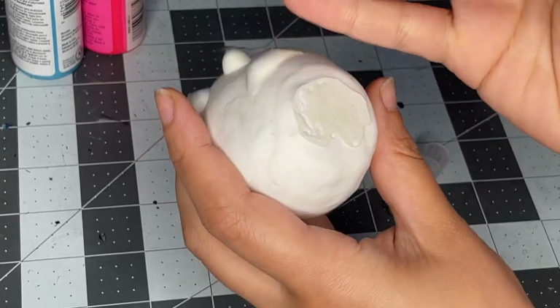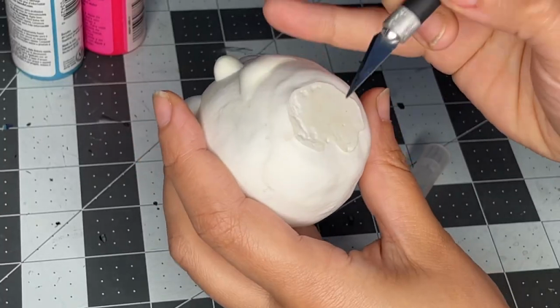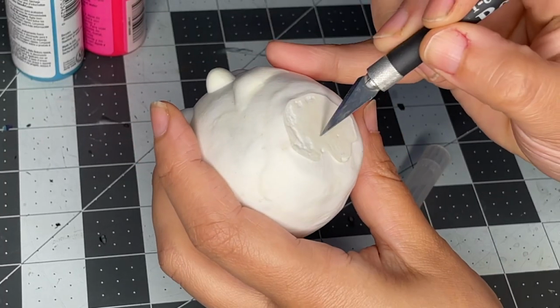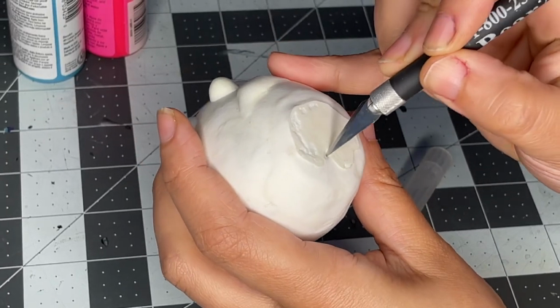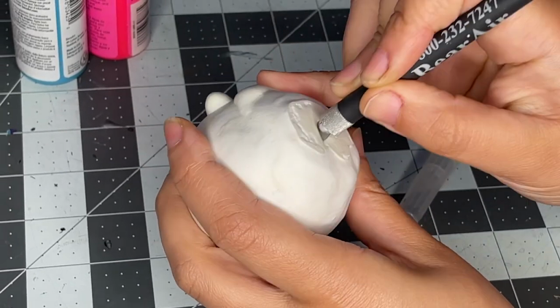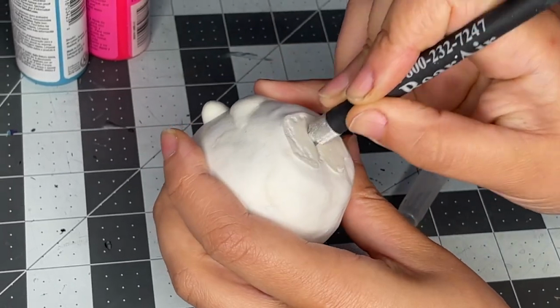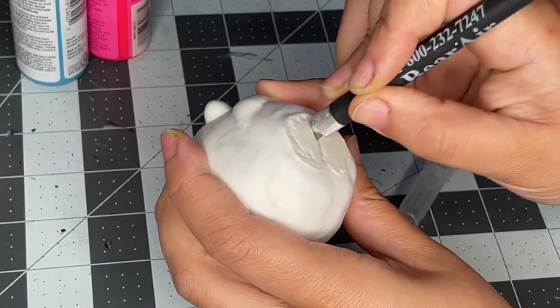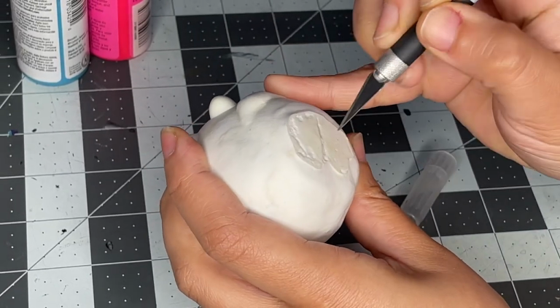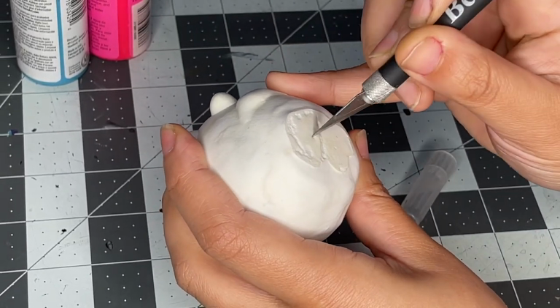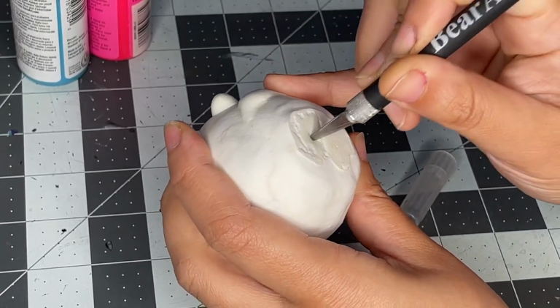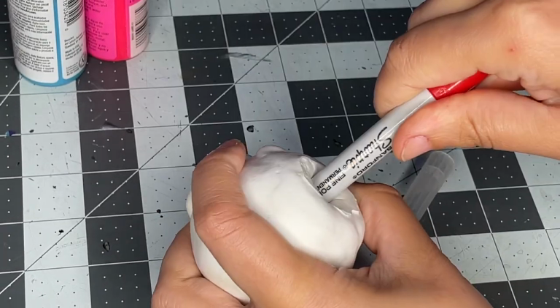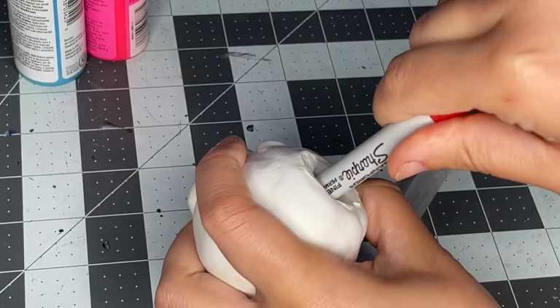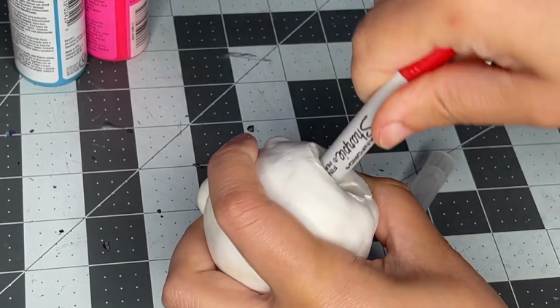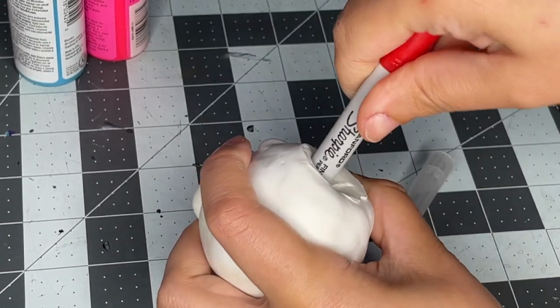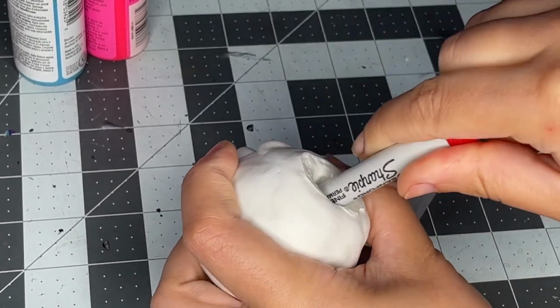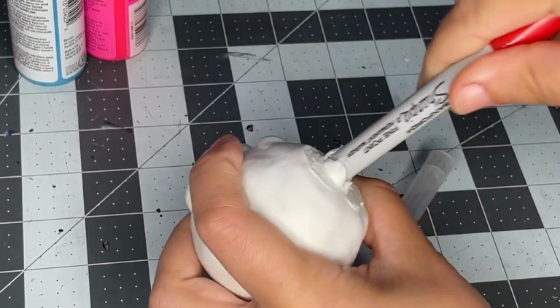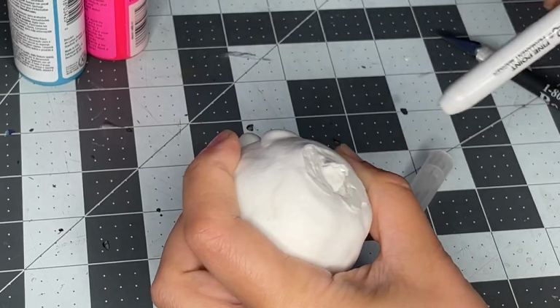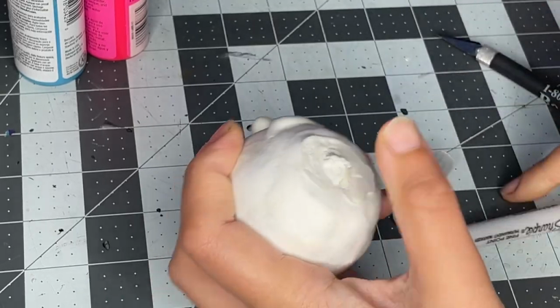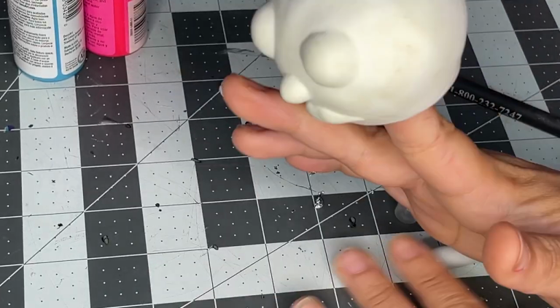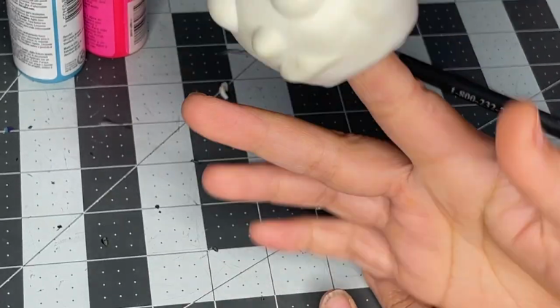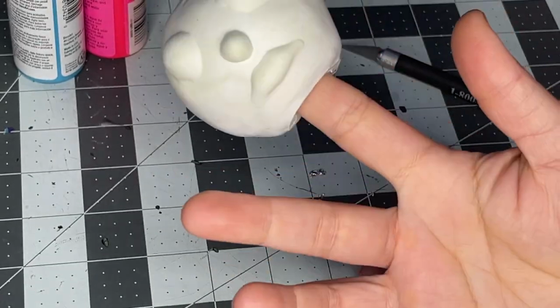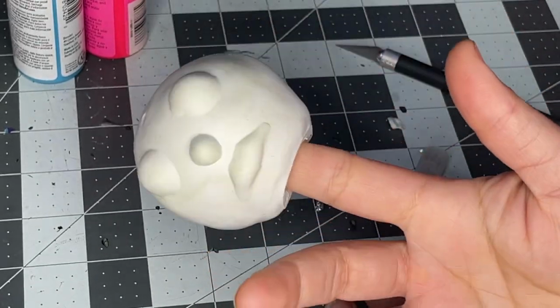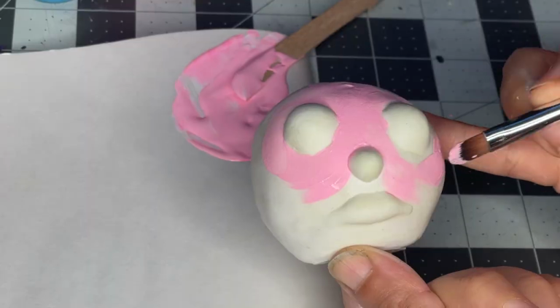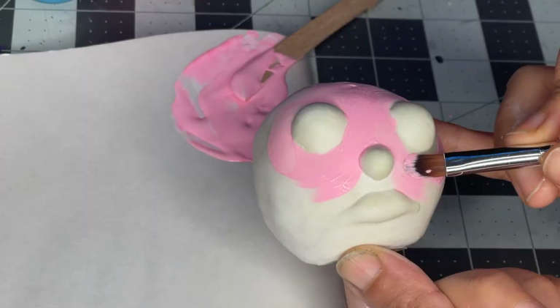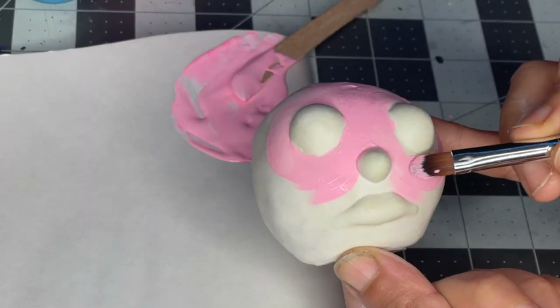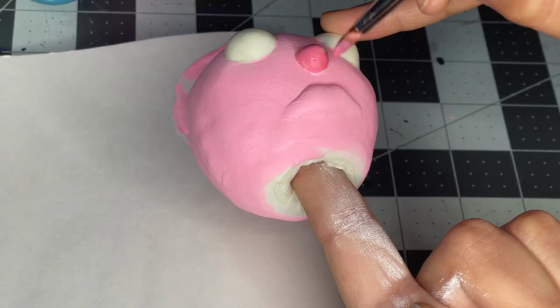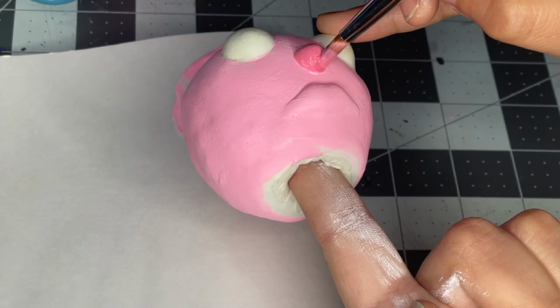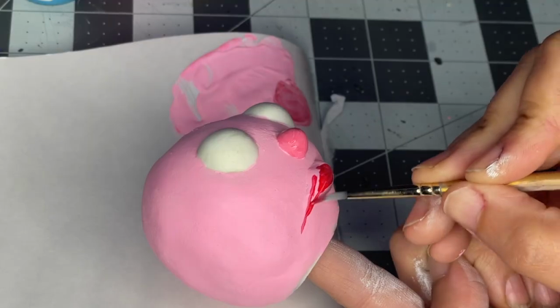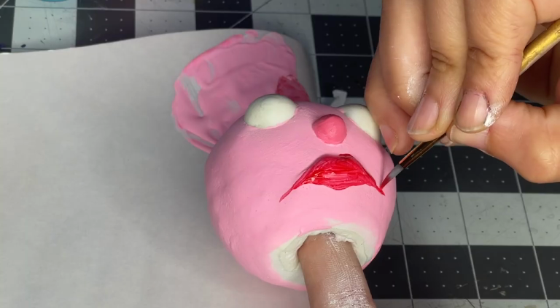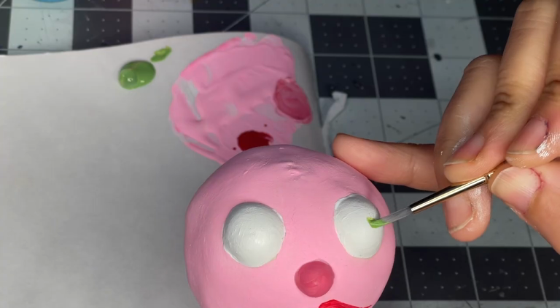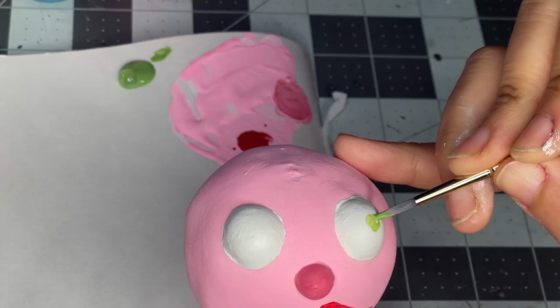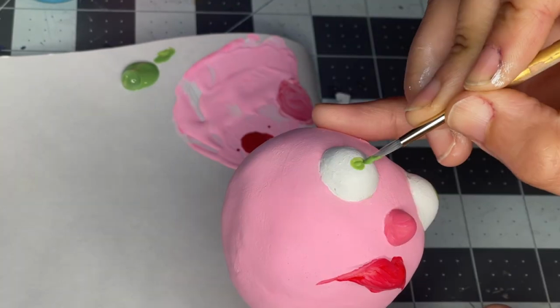I have to put a hole in the bottom of the head. Push down the foil so you can comfortably get your finger in there. Now paint everything up with some acrylics.